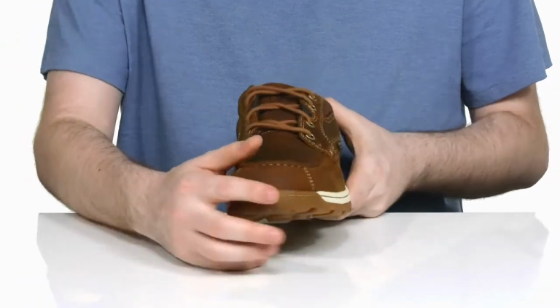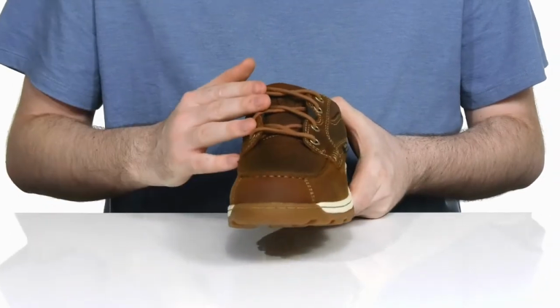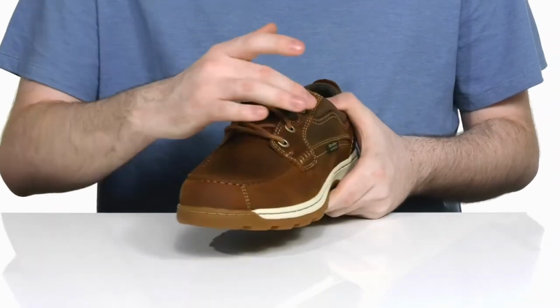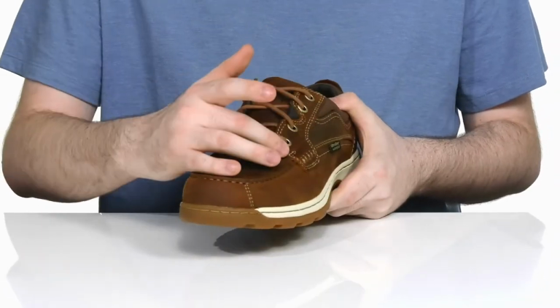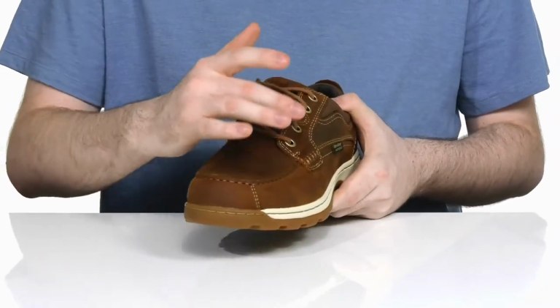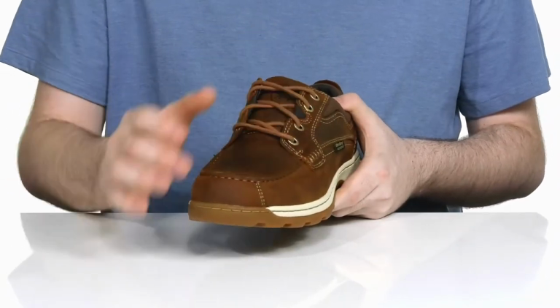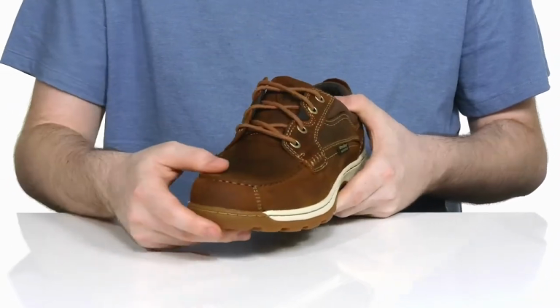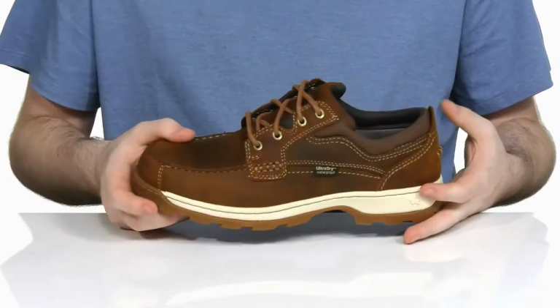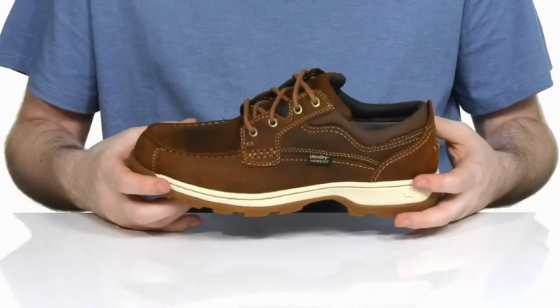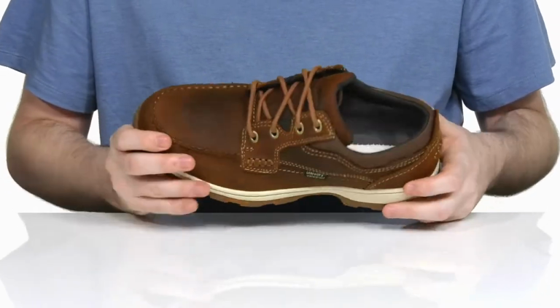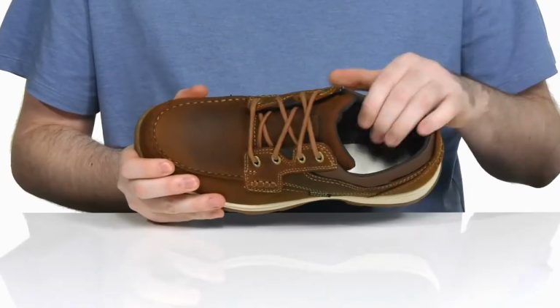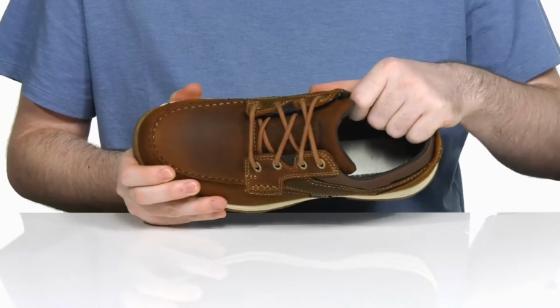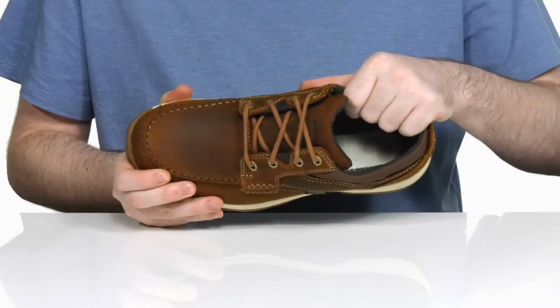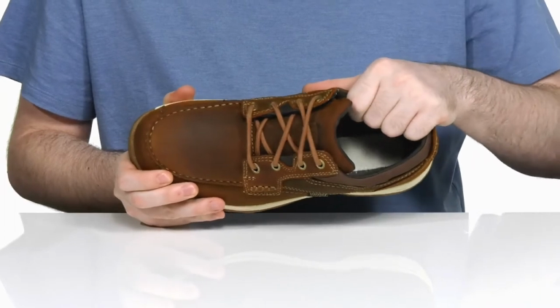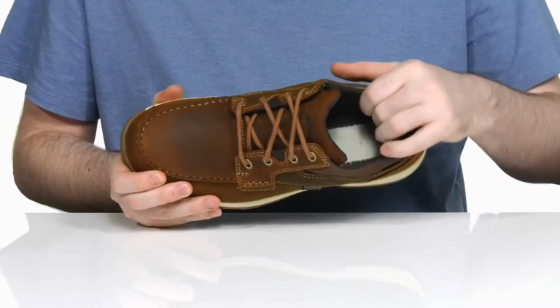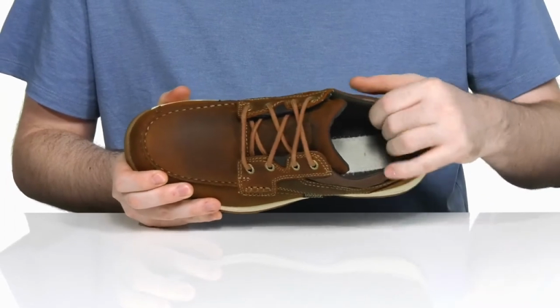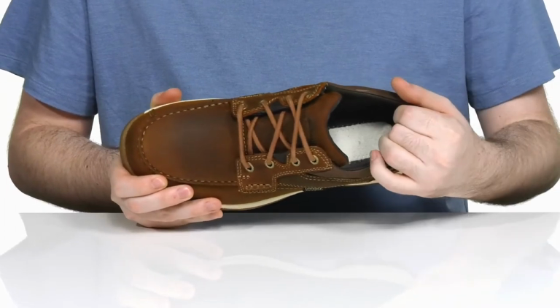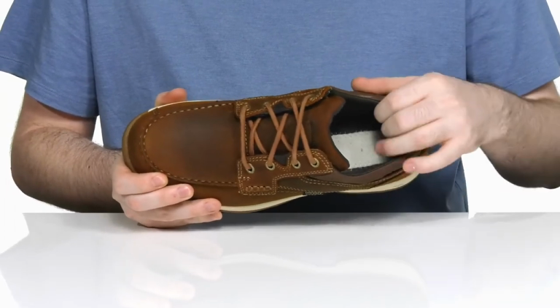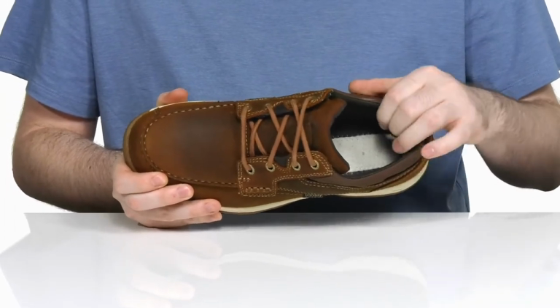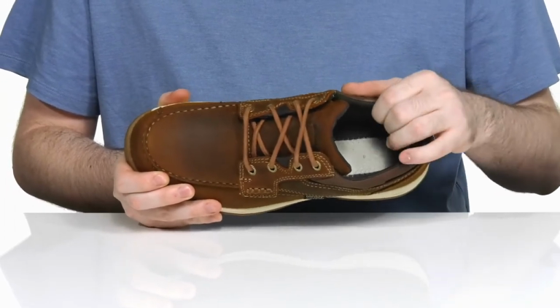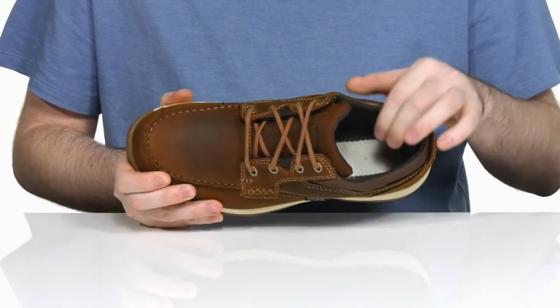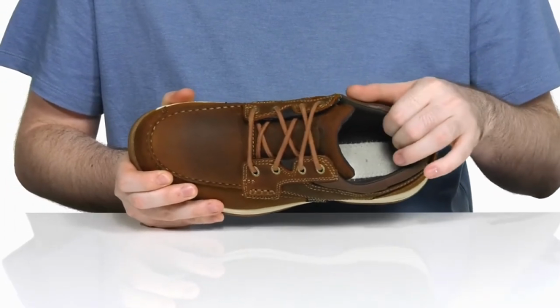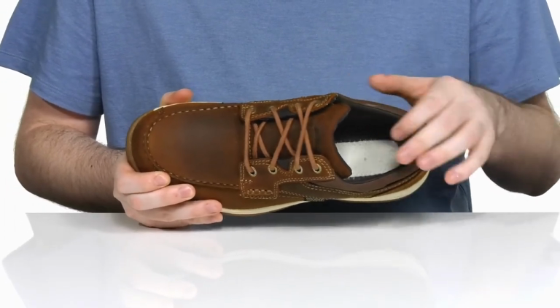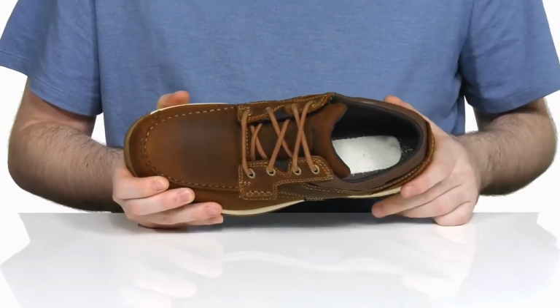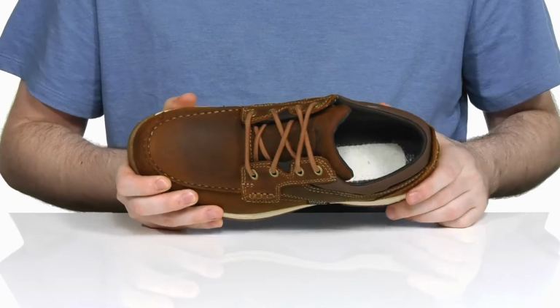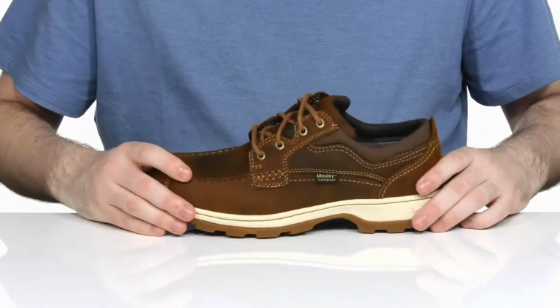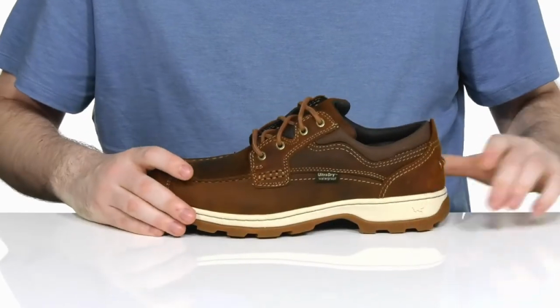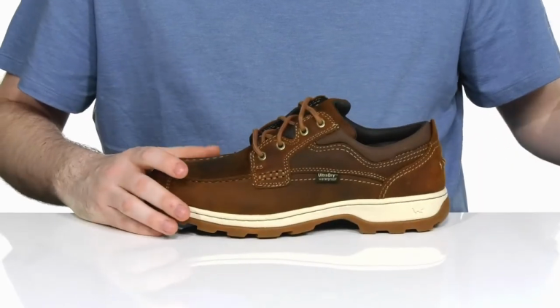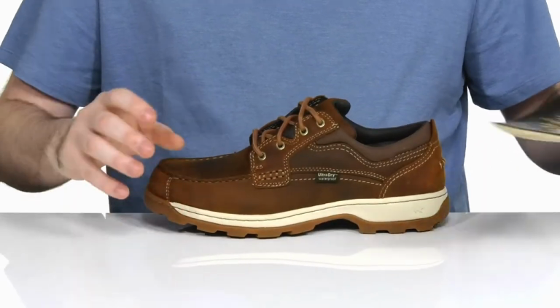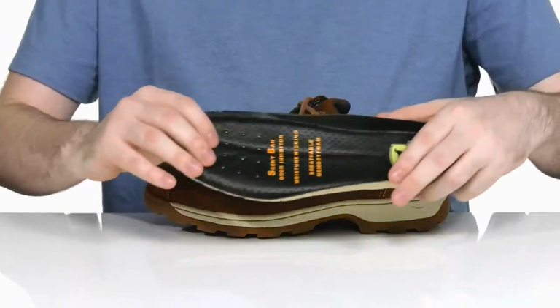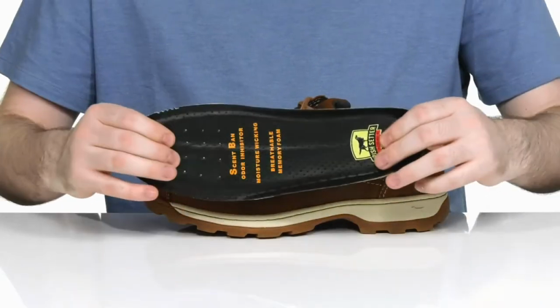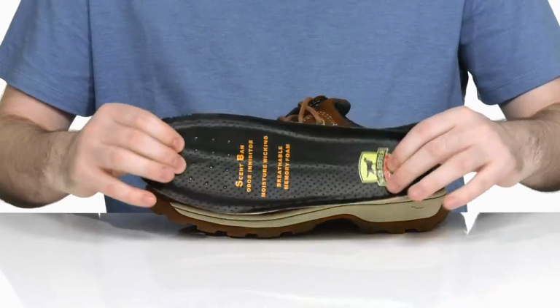With a corded lace-up and metal eyelets for a customizable, secure fit. The inside has a padded lining with some extra foam on the collar for a supportive, breathable feel. It comes with a removable memory foam footbed with